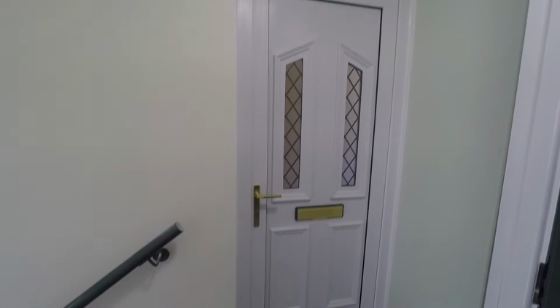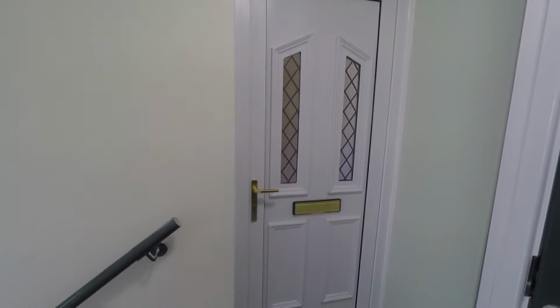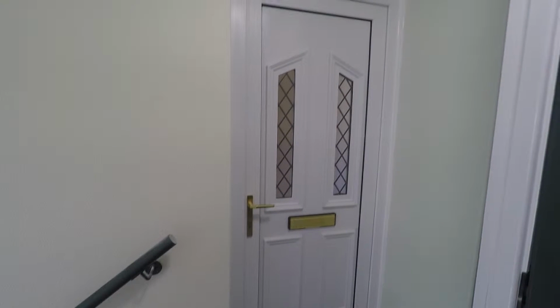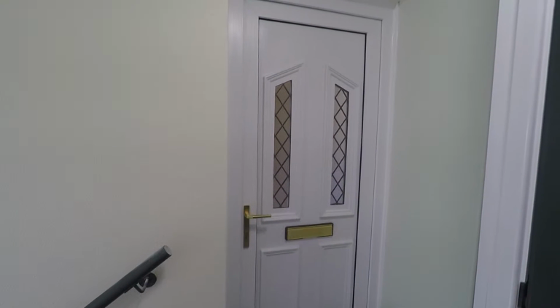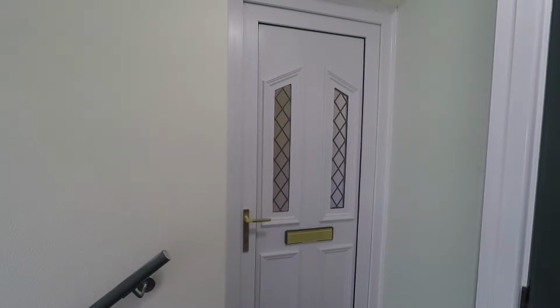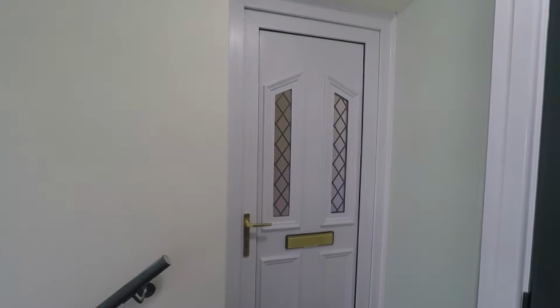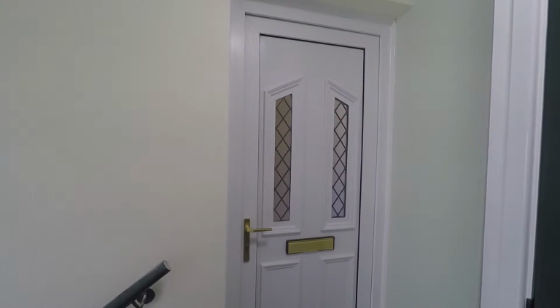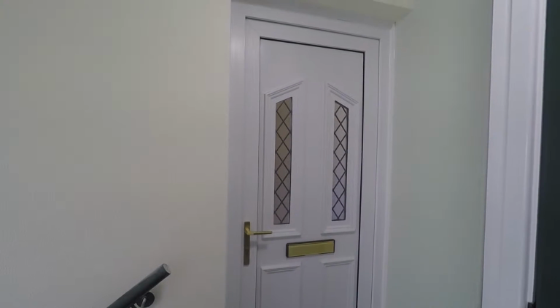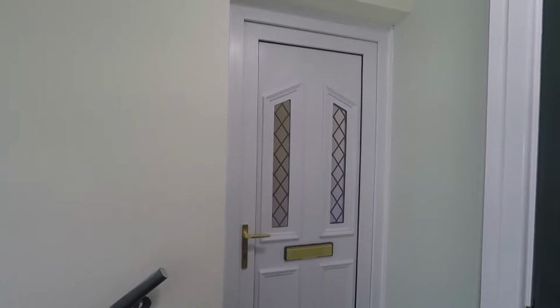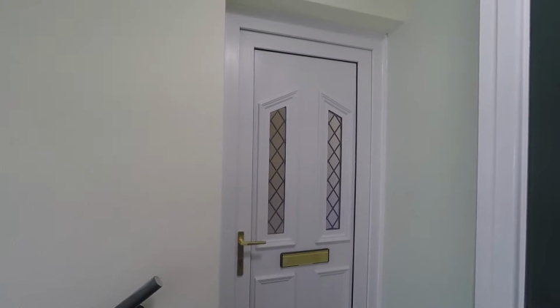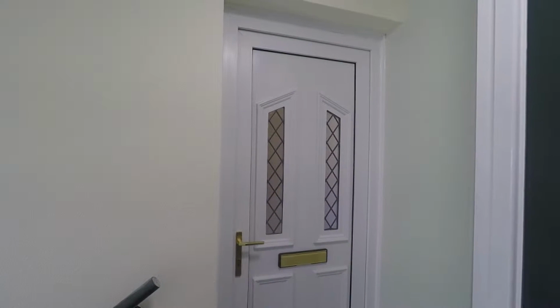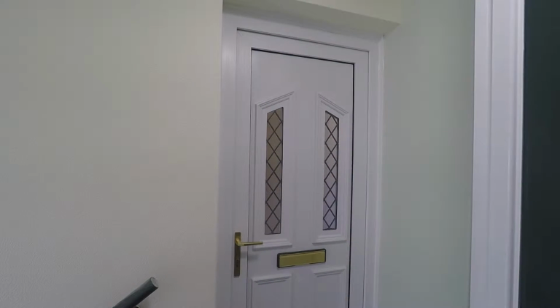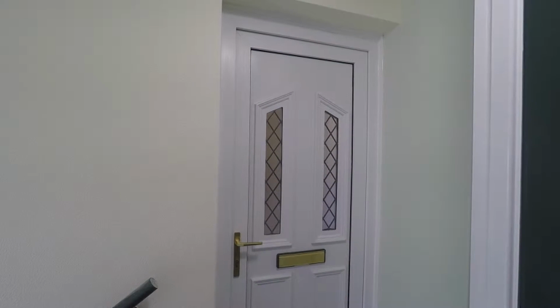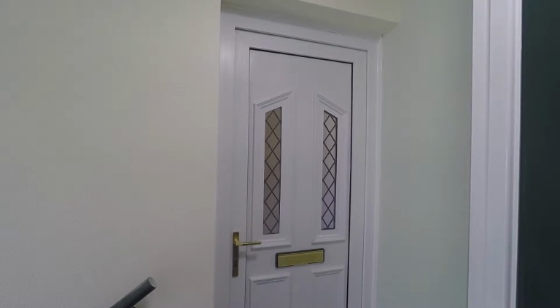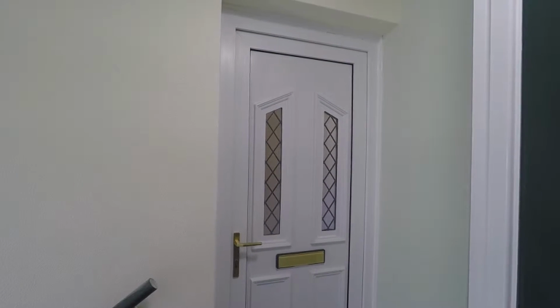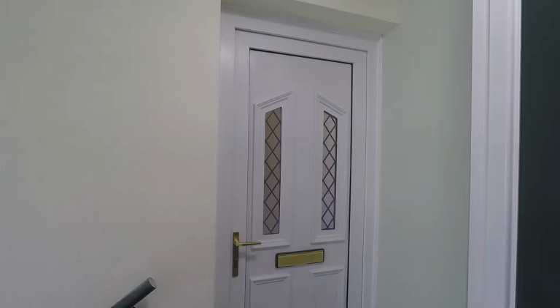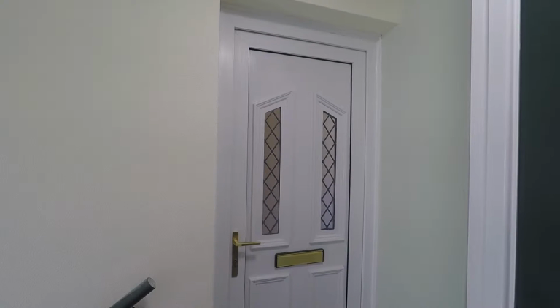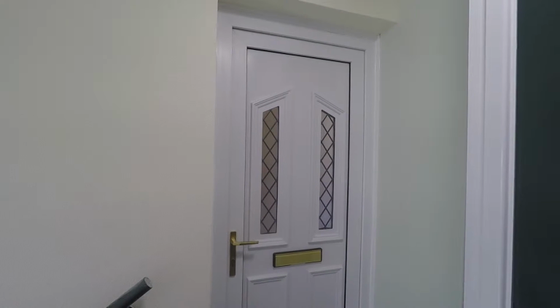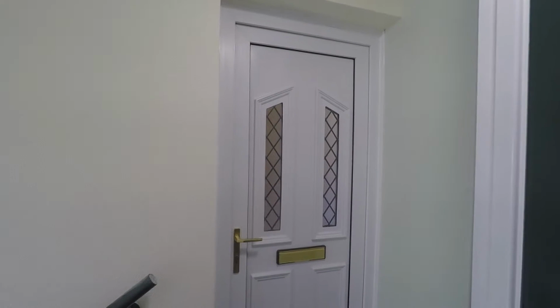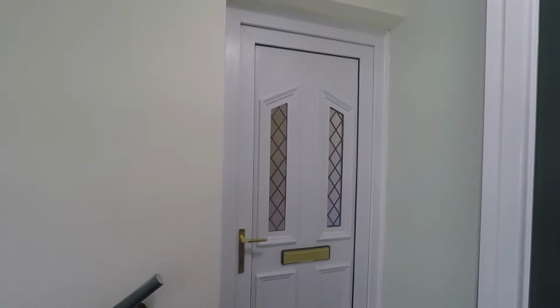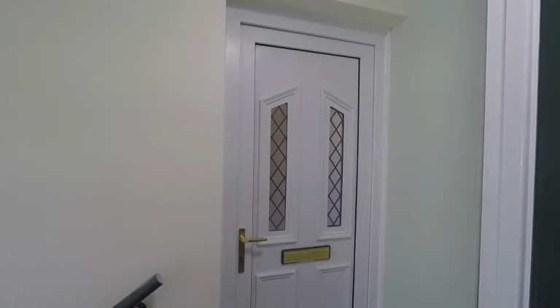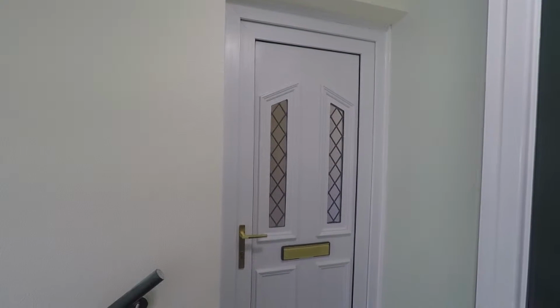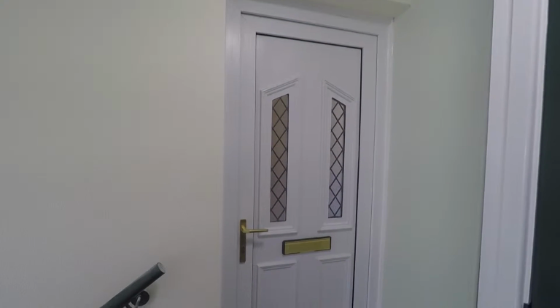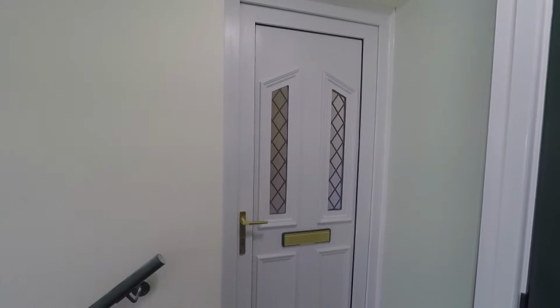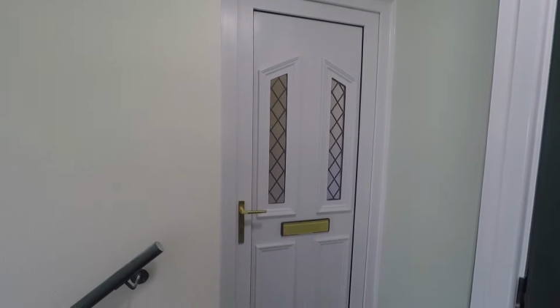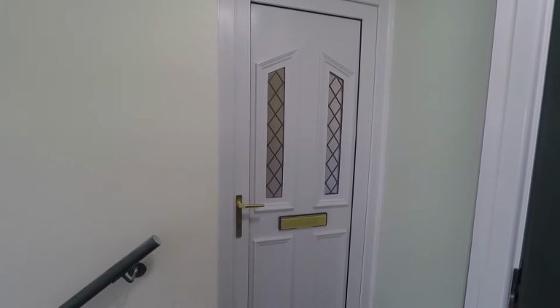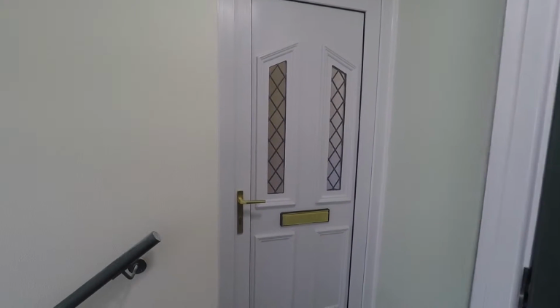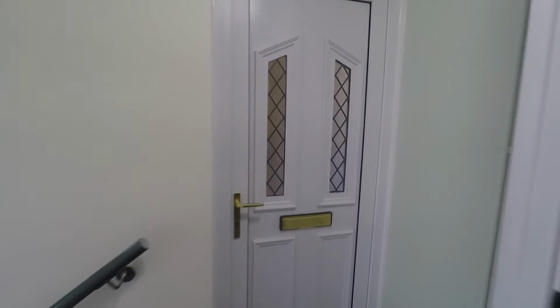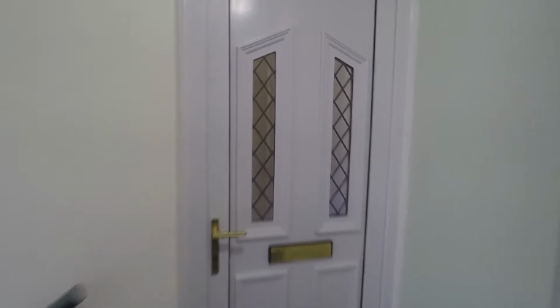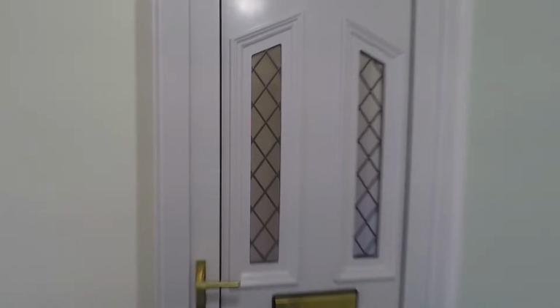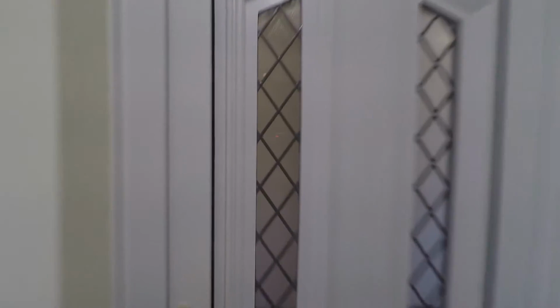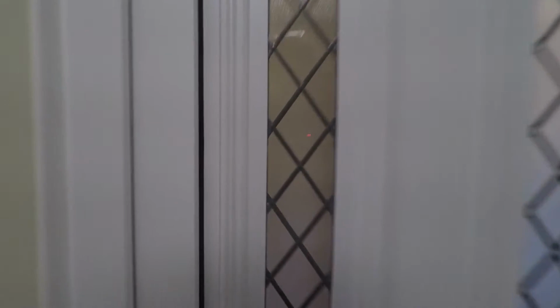Welcome to this Pinkmood video tour of this one-bedroom, second-floor apartment located at William Levitt Garden in Newport. Just at the front of the property now, I'll take you inside.